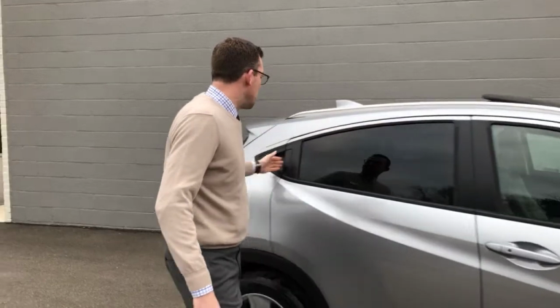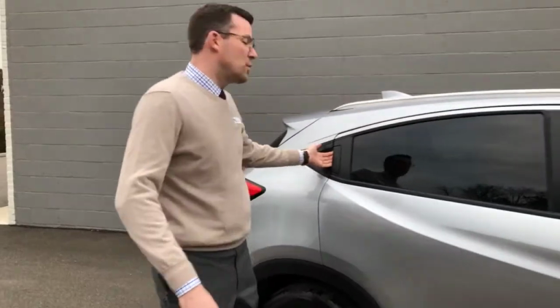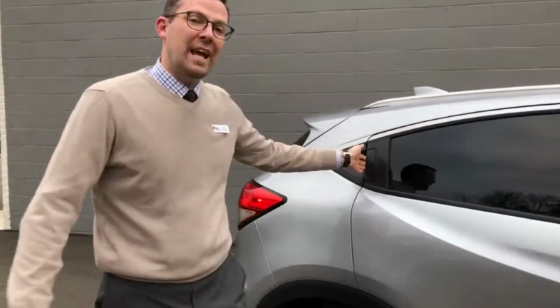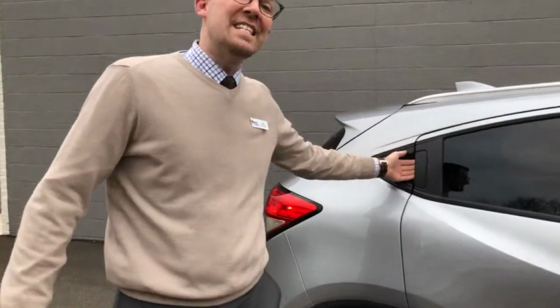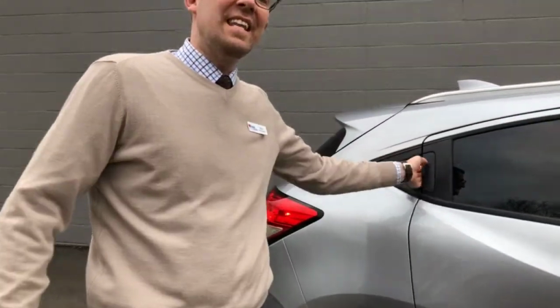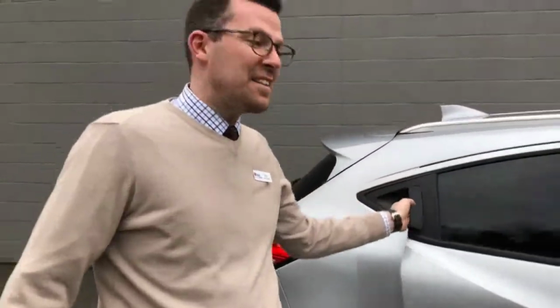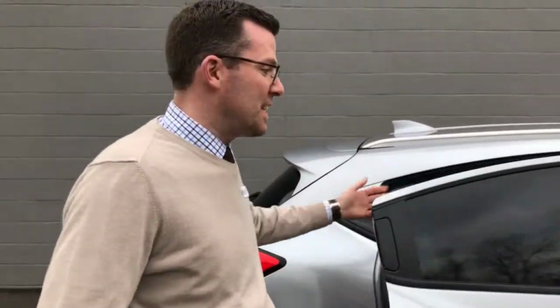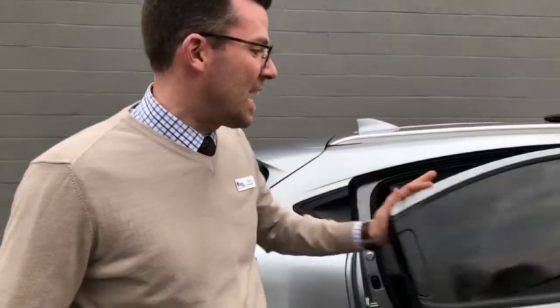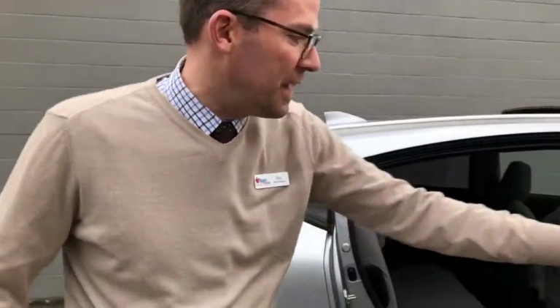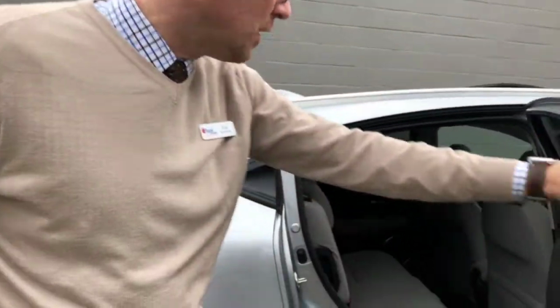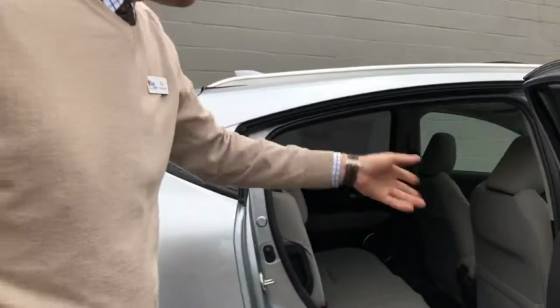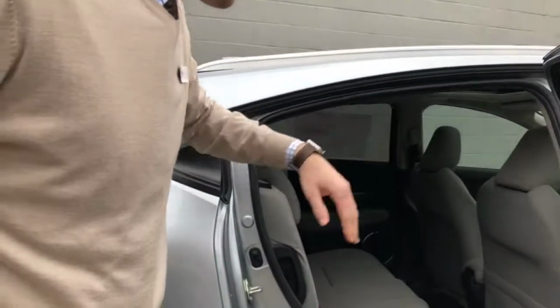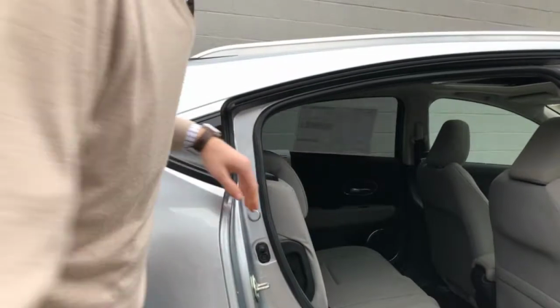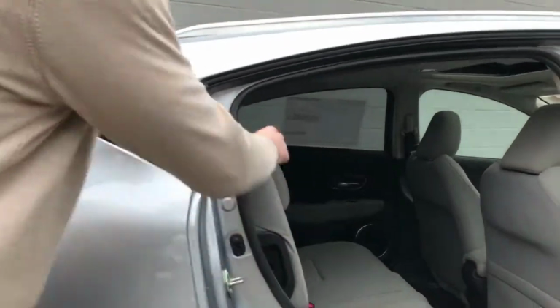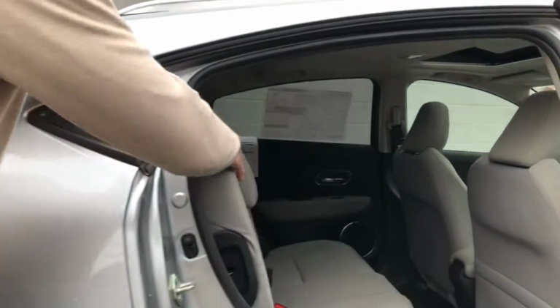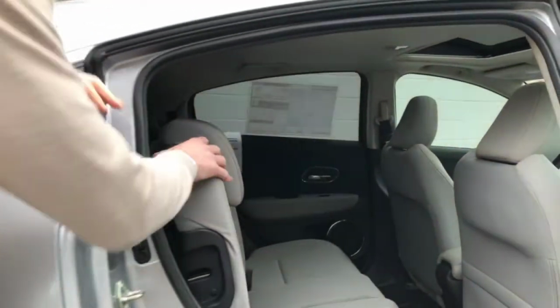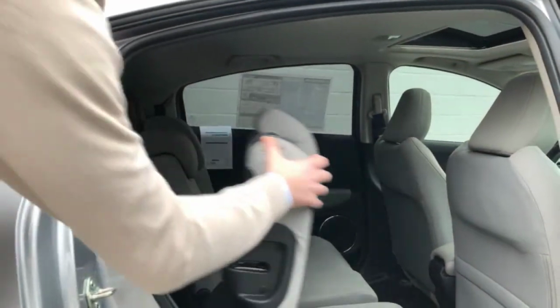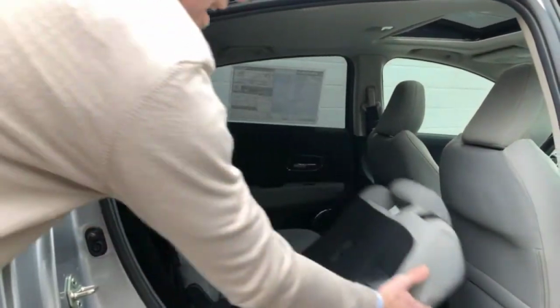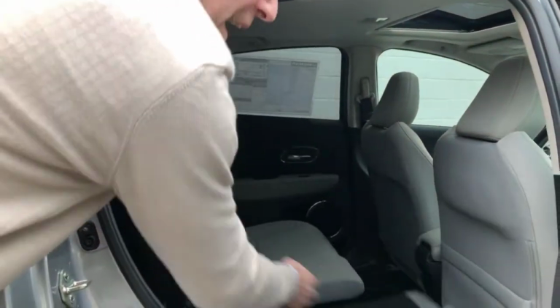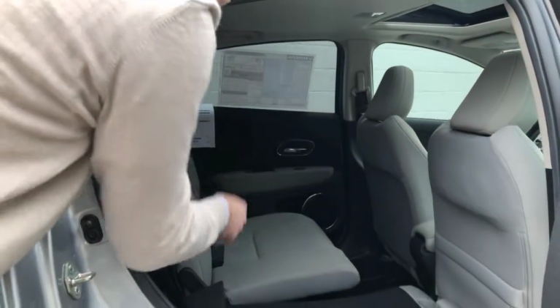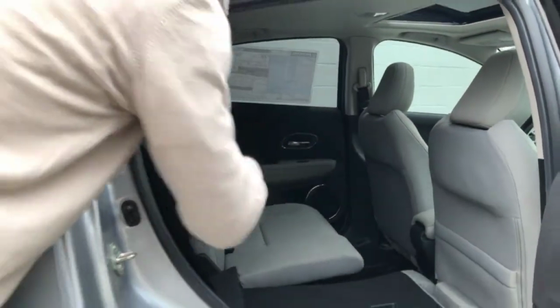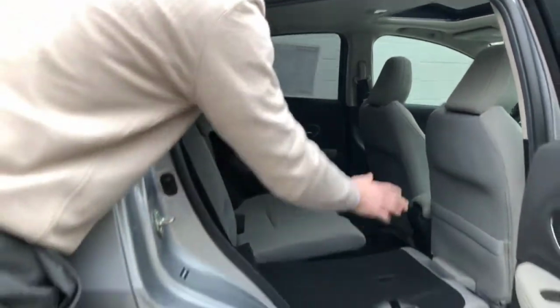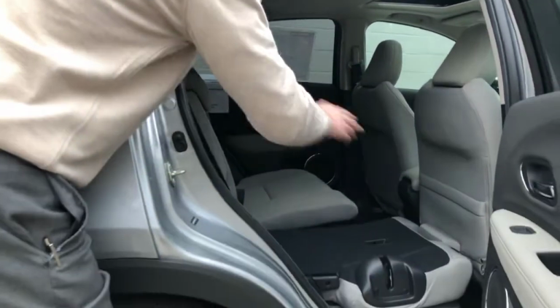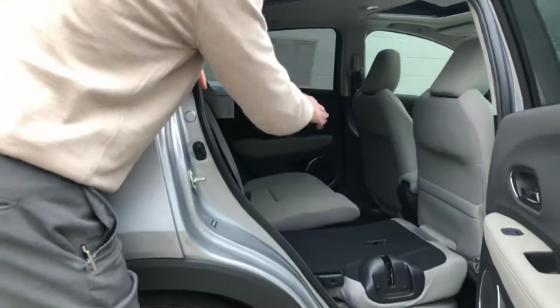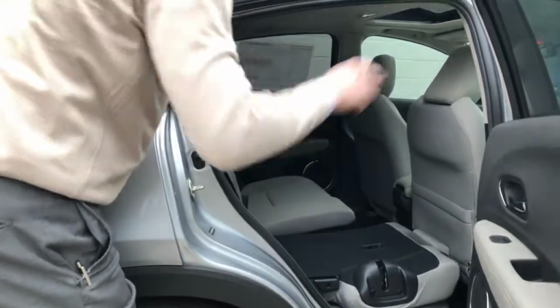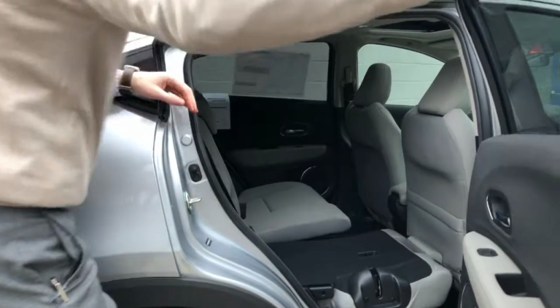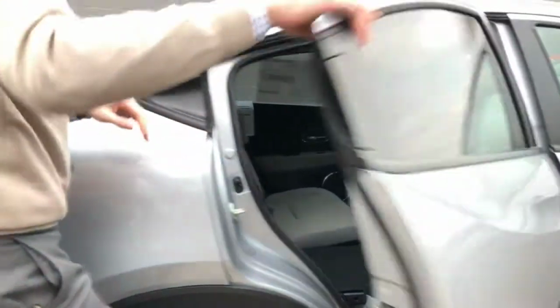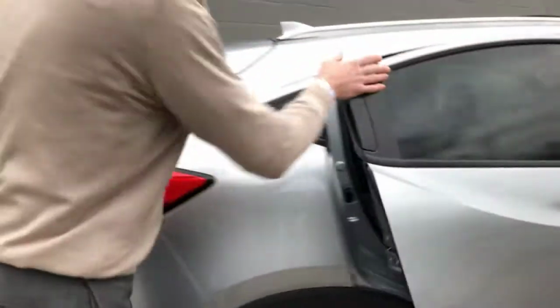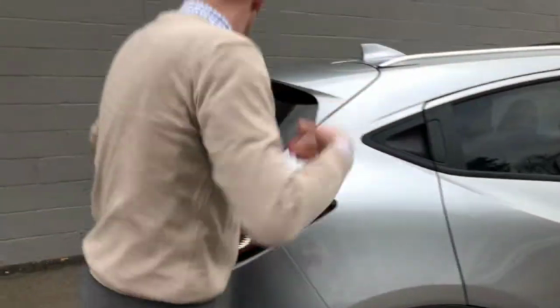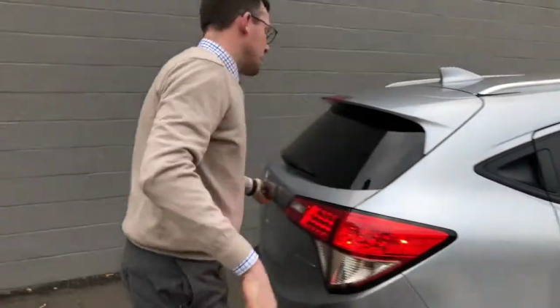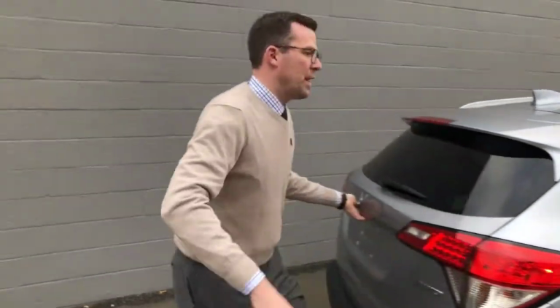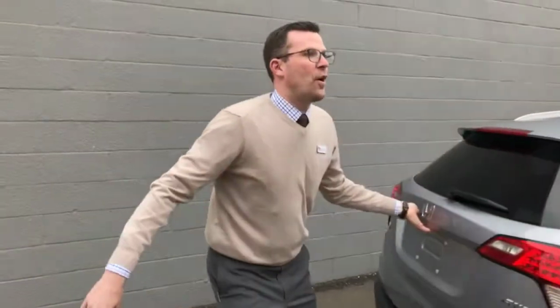The back door handle is hidden to add to the sleek design of the vehicle. Huge spacious rear seats, and the back seat folds down to give you even more room. Go into the rear of the car.